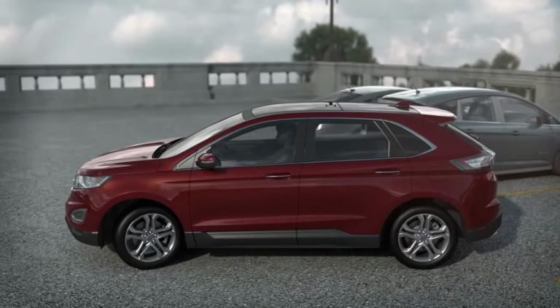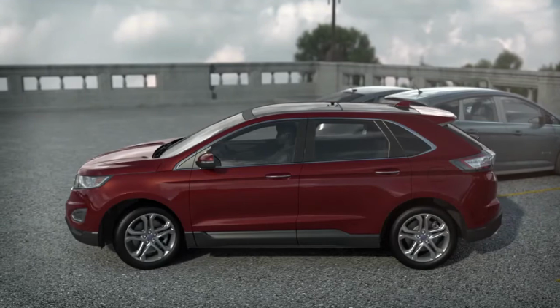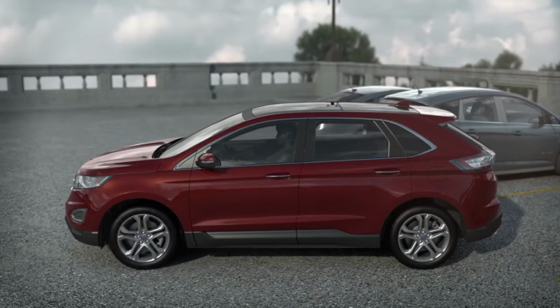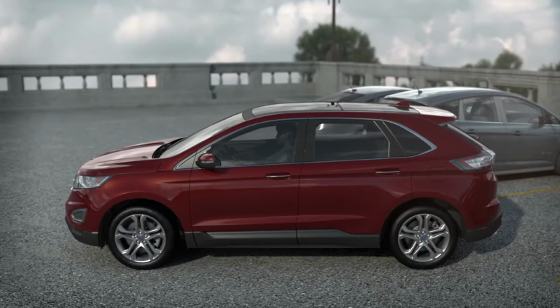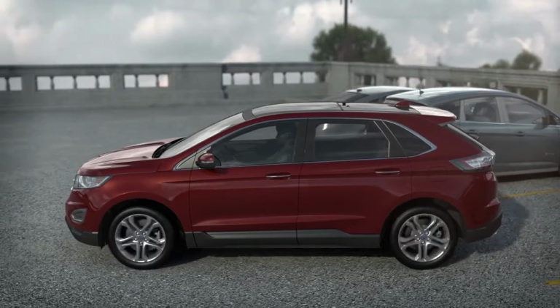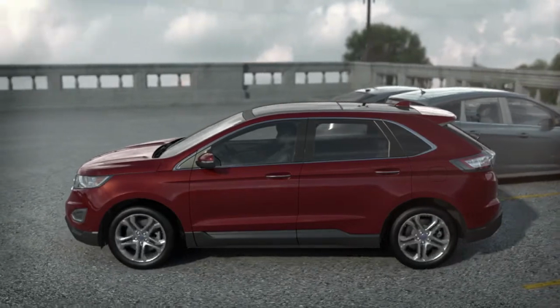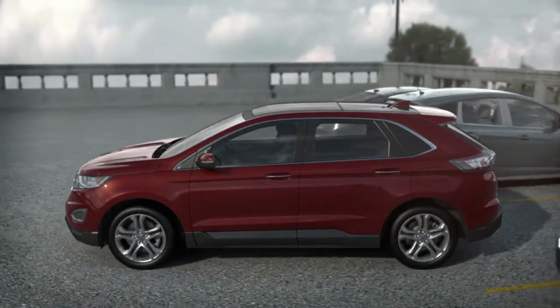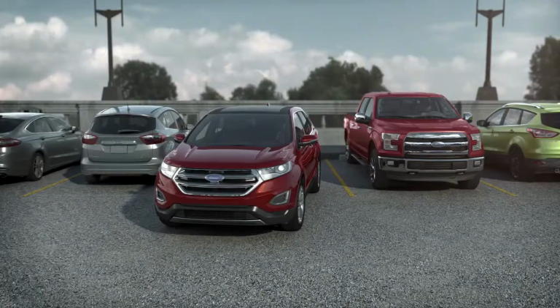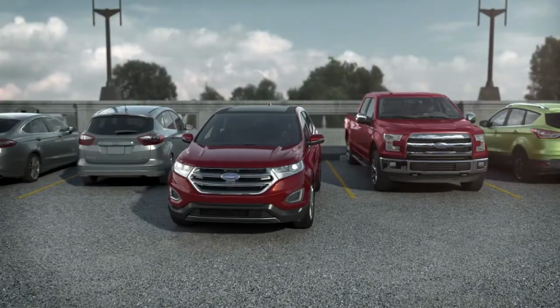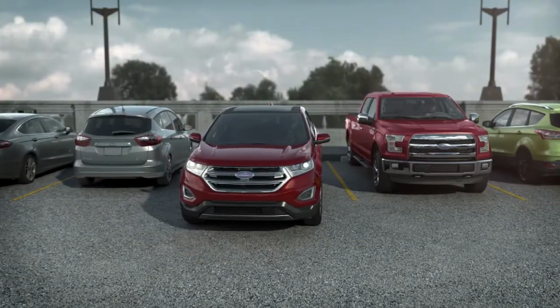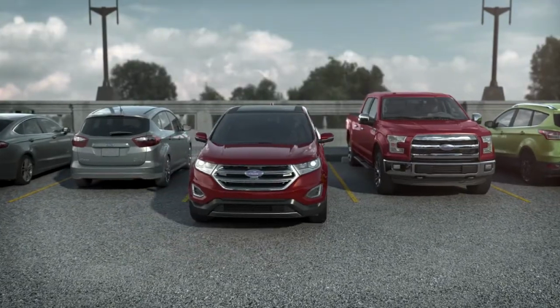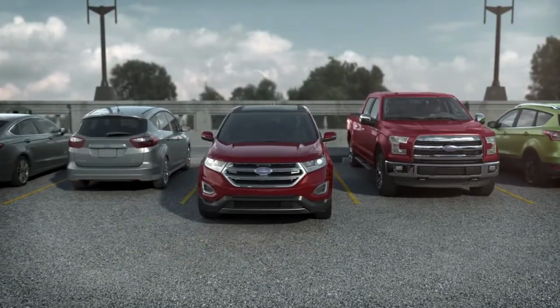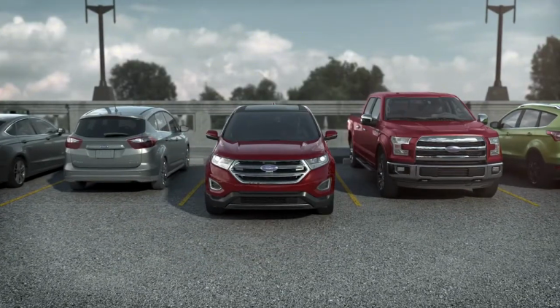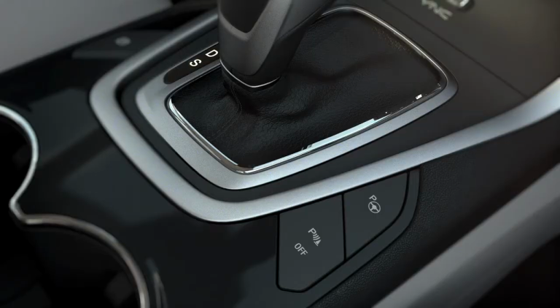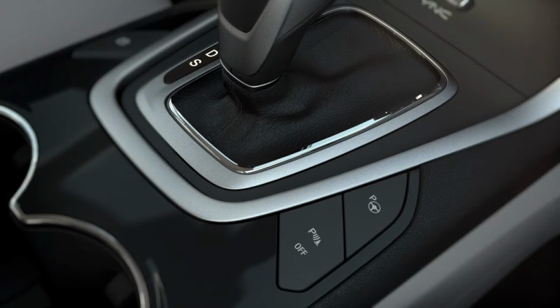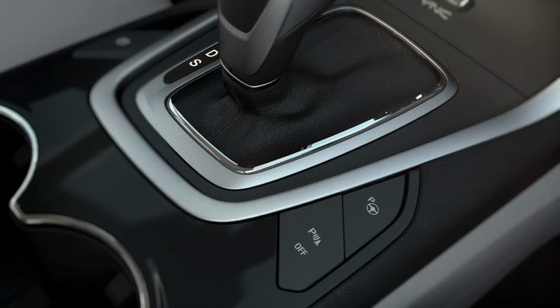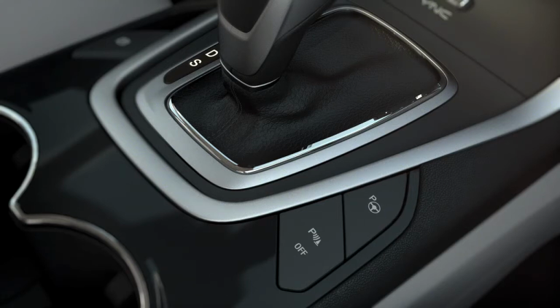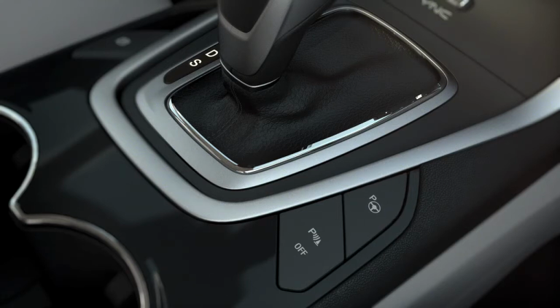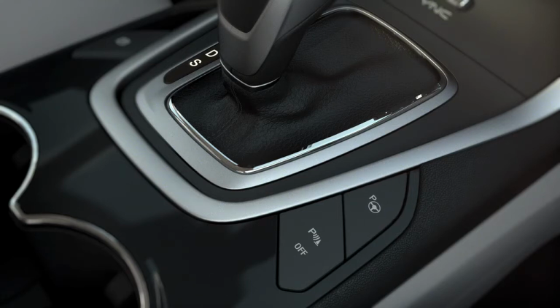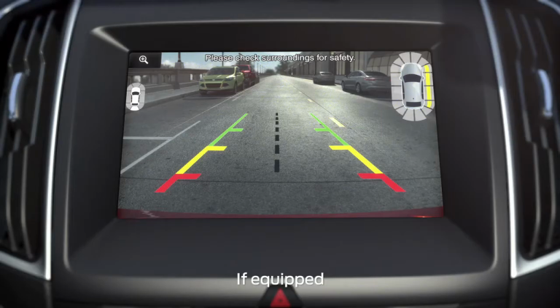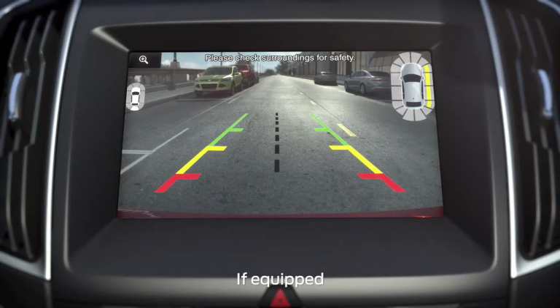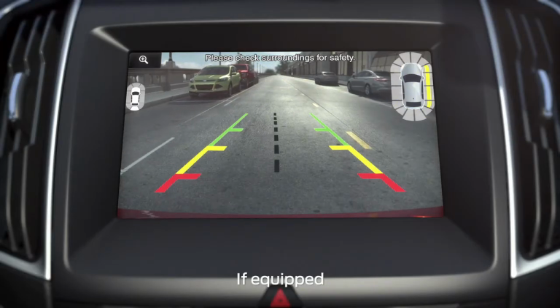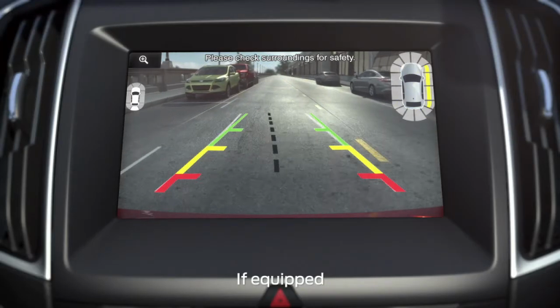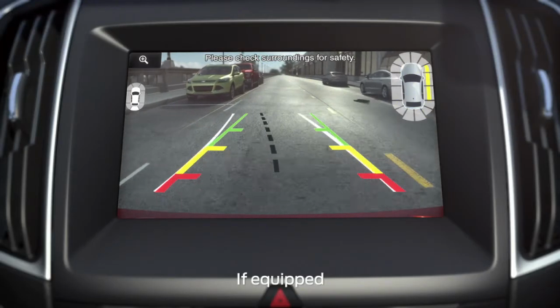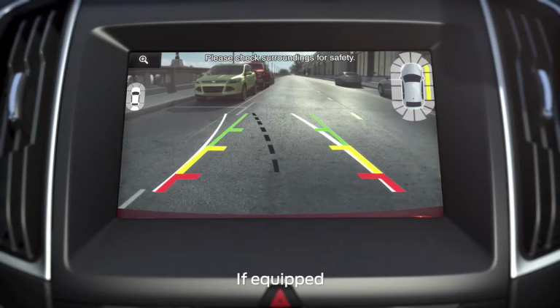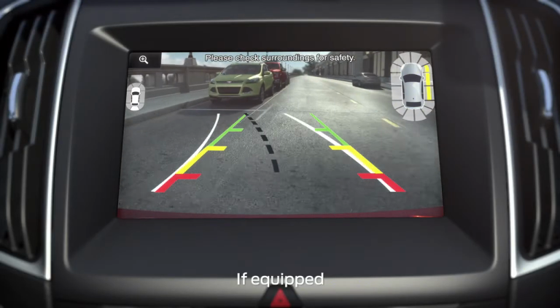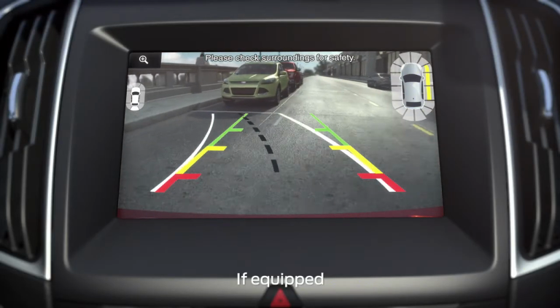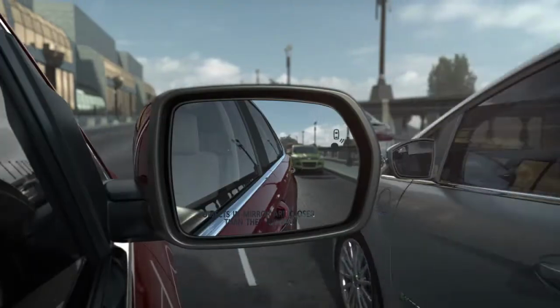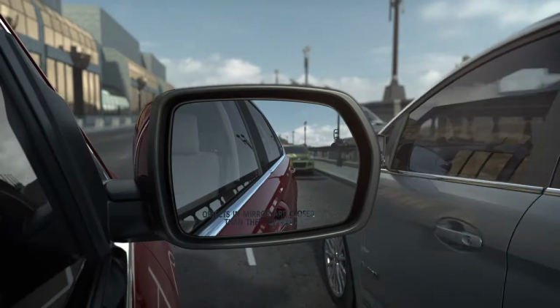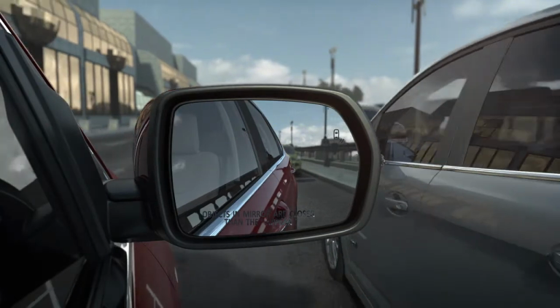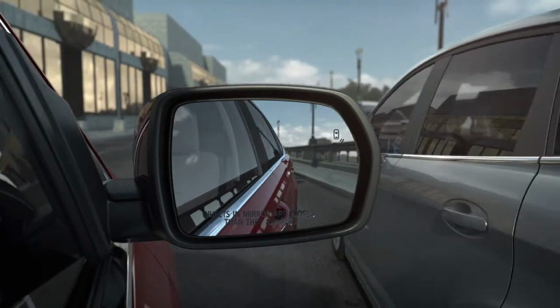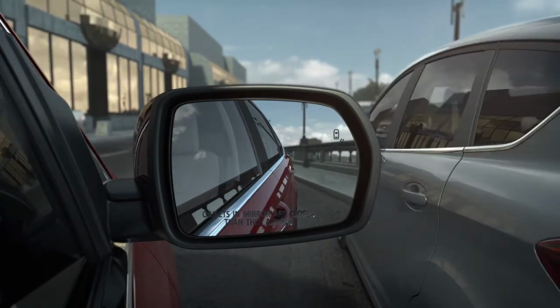Keep in mind, you can cancel the parking process at any time by grabbing the steering wheel or pressing the activation button again. Your vehicle also has something called side sensing — it's an enhancement to your forward and reverse sensing systems.